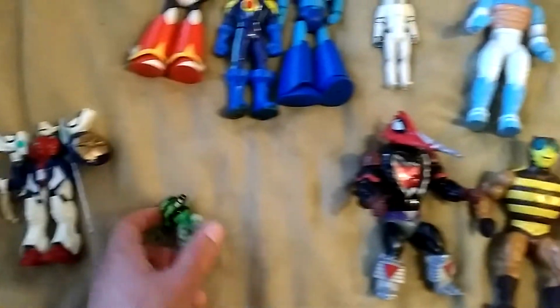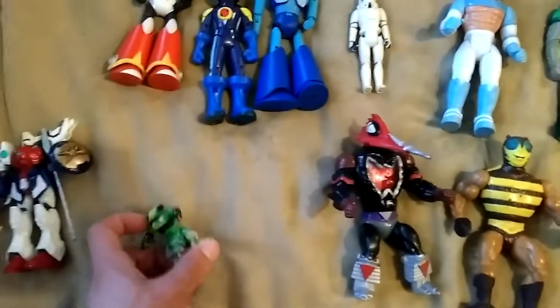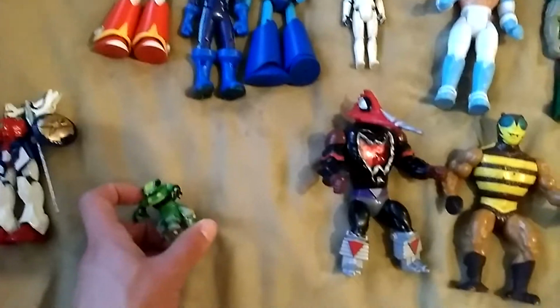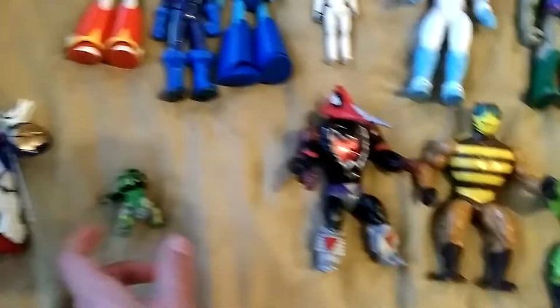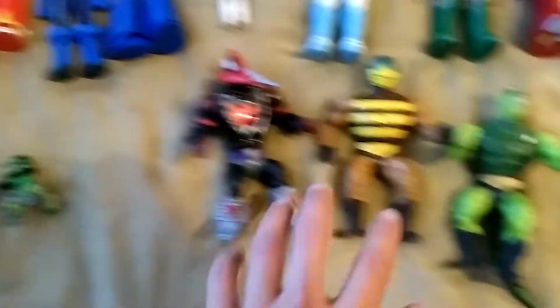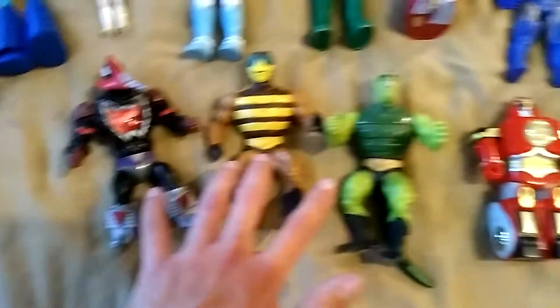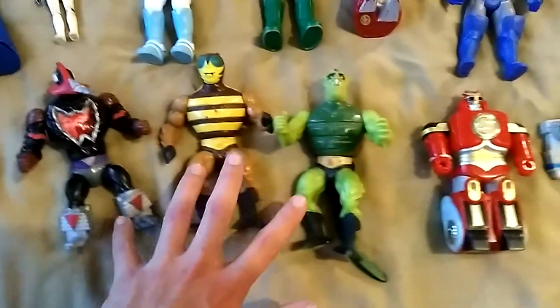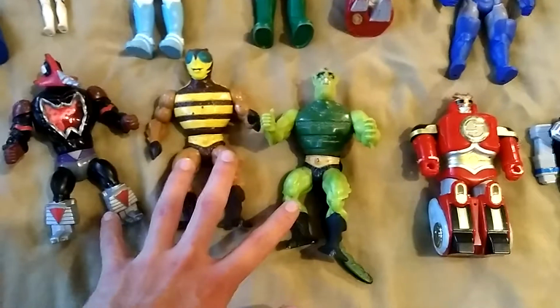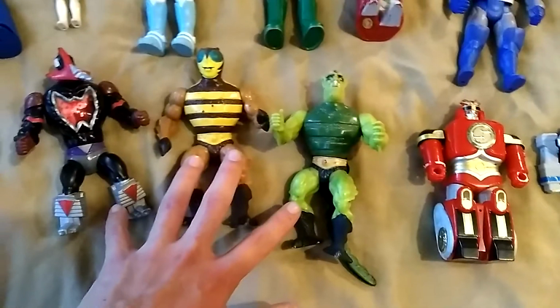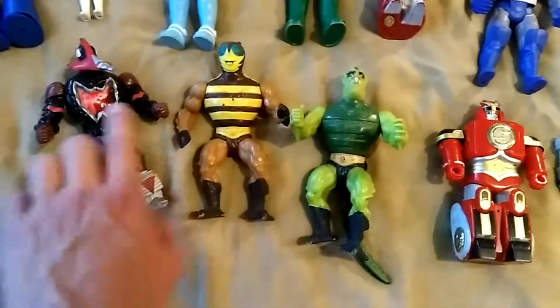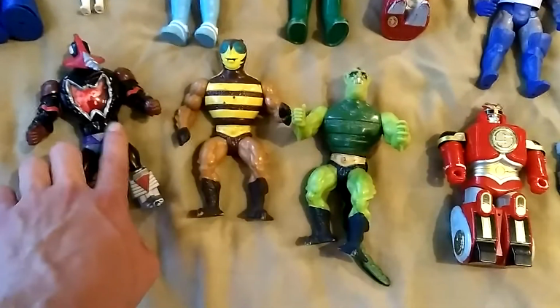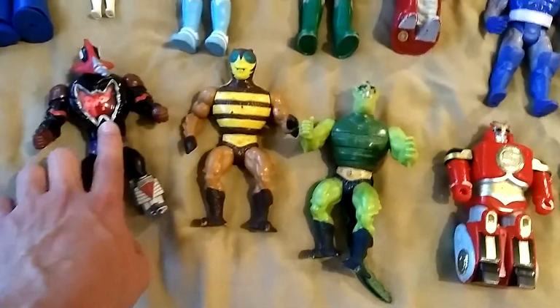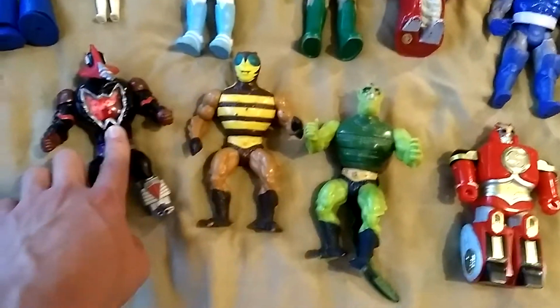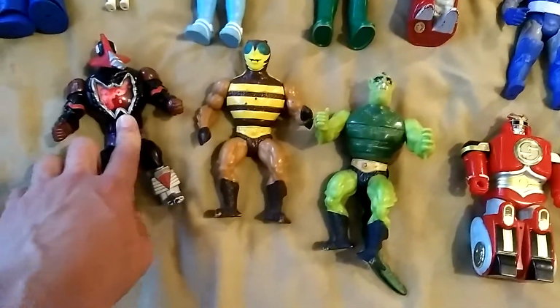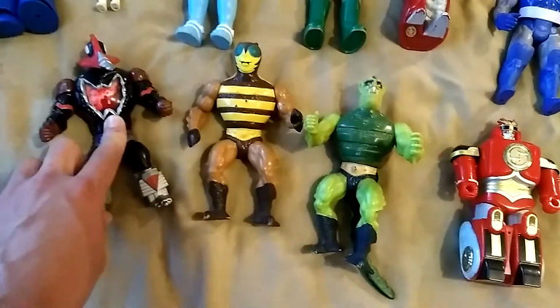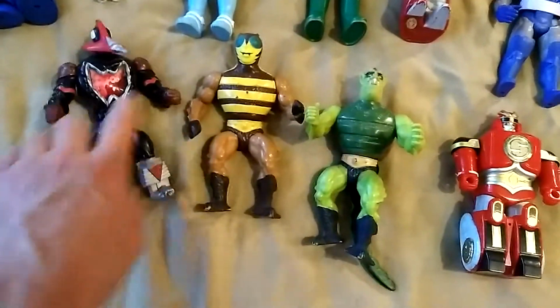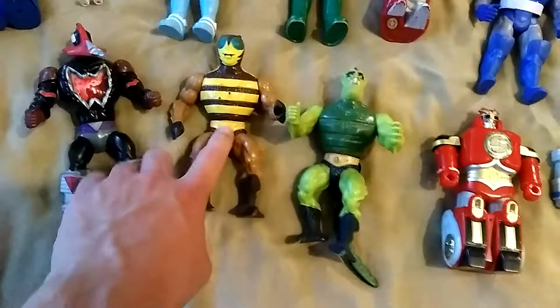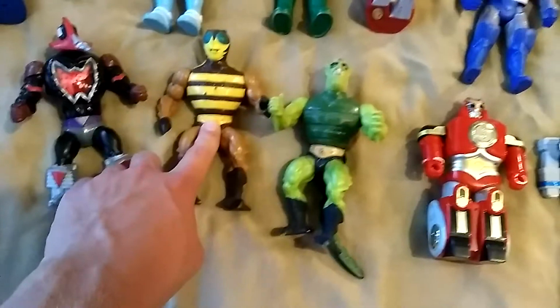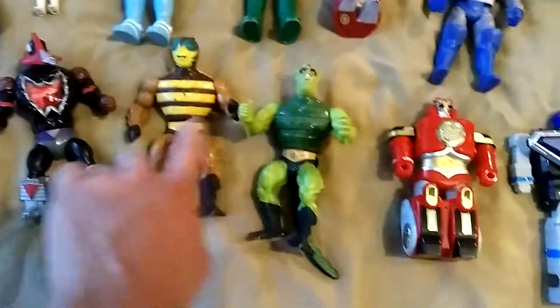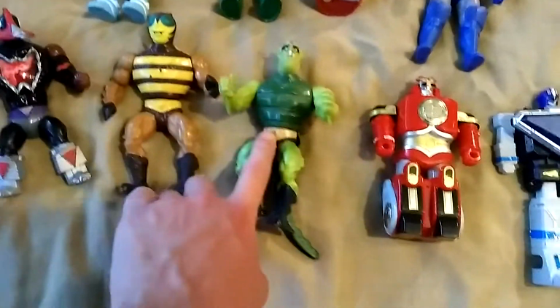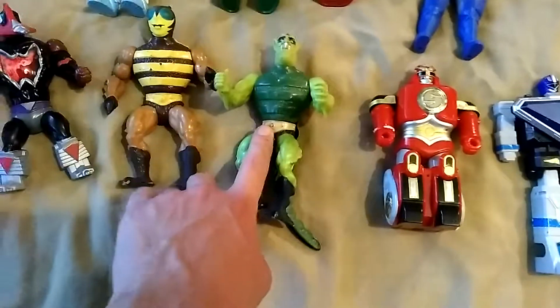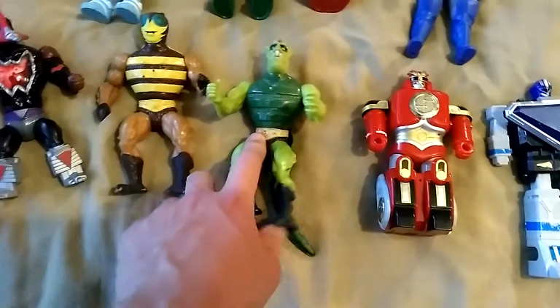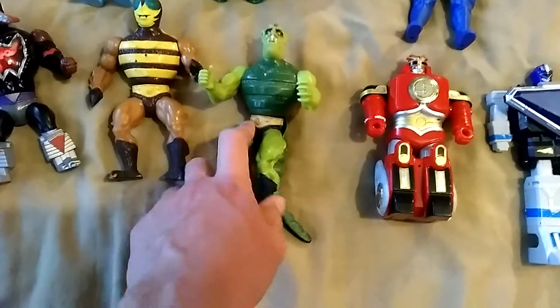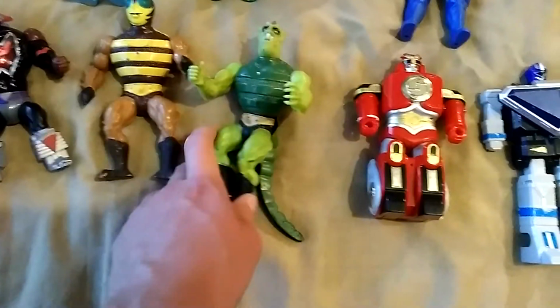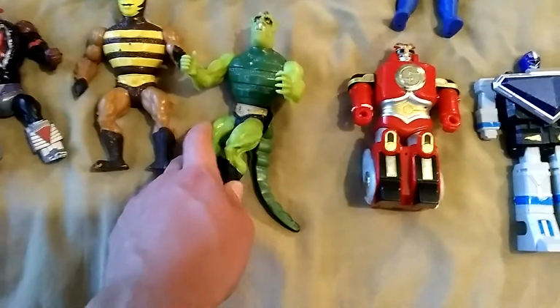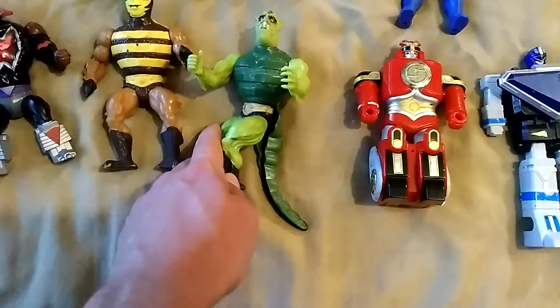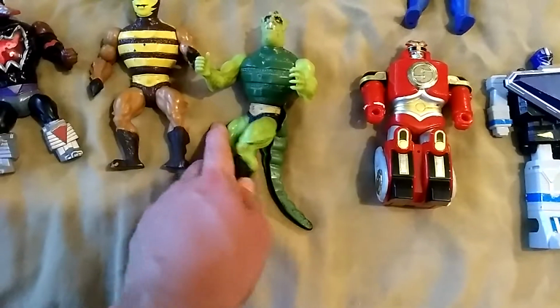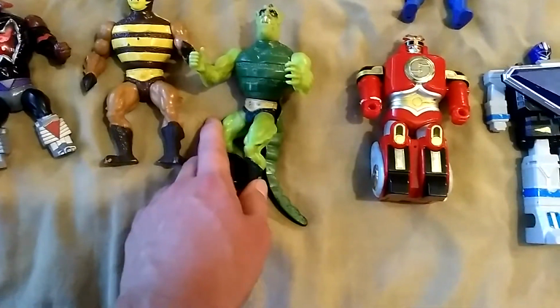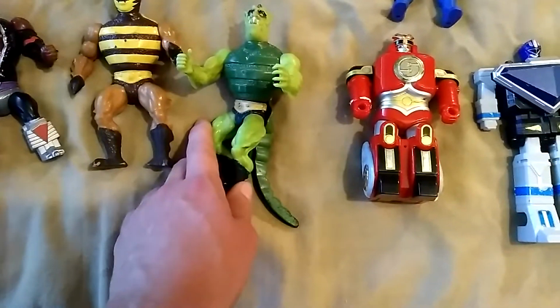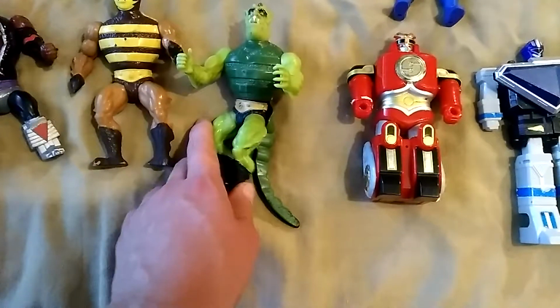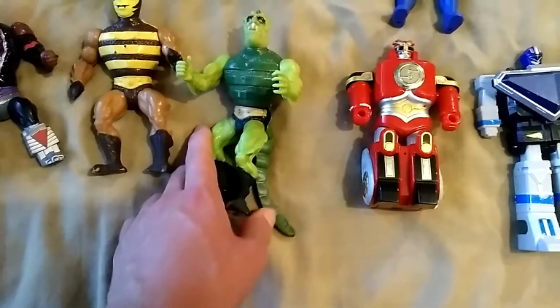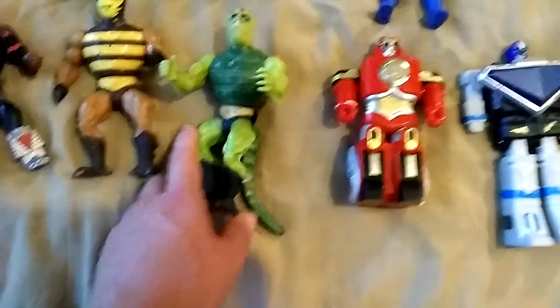I got me a Z-Bot. I got me three He-Man characters: Meskitor, Buzz-Off, and I believe this is Whirlwhip, I believe.